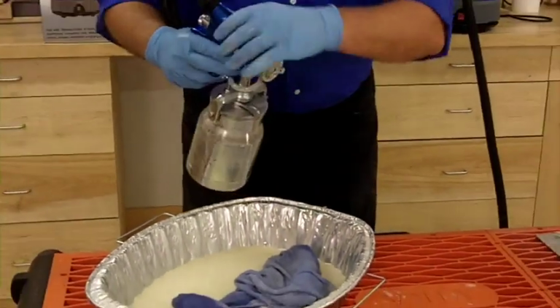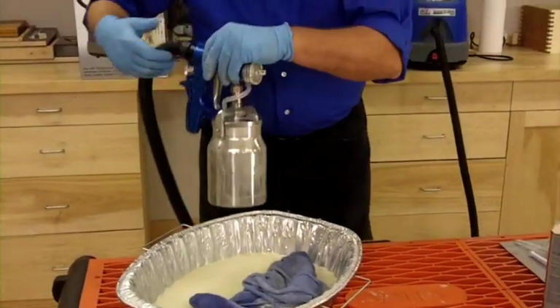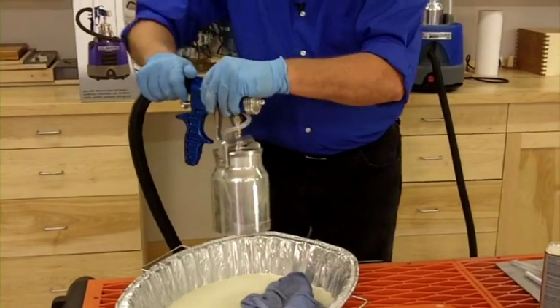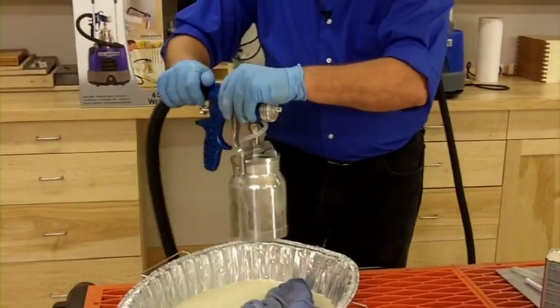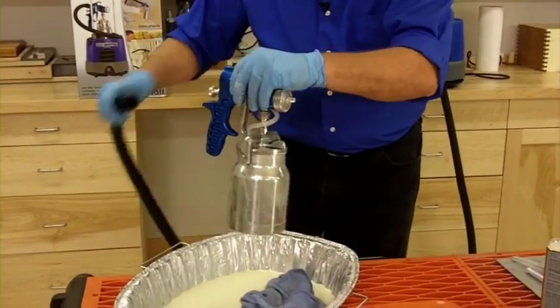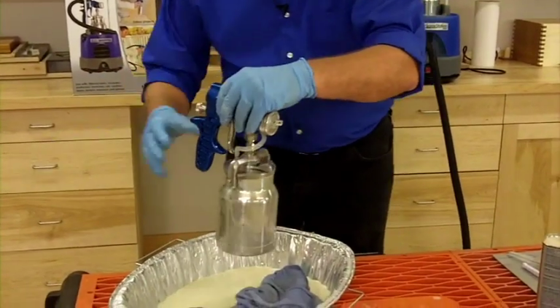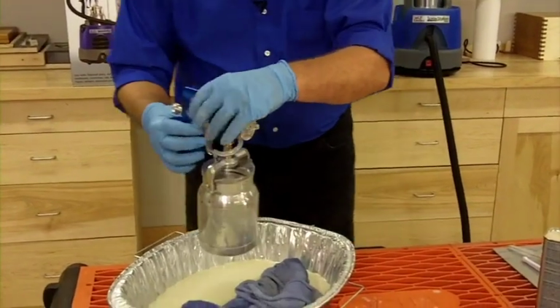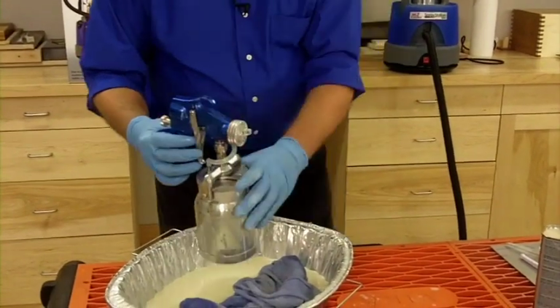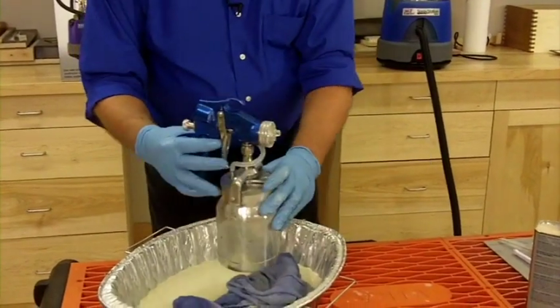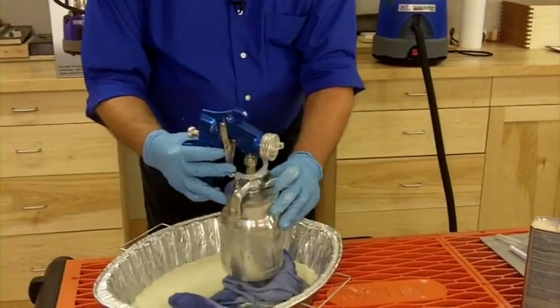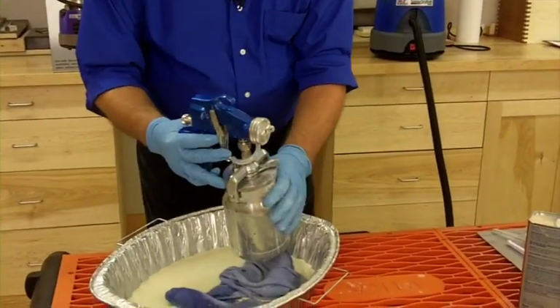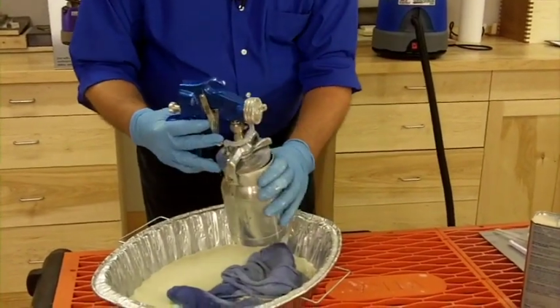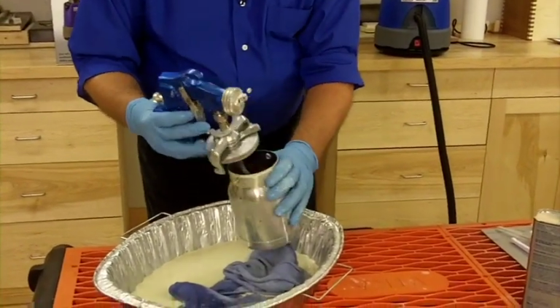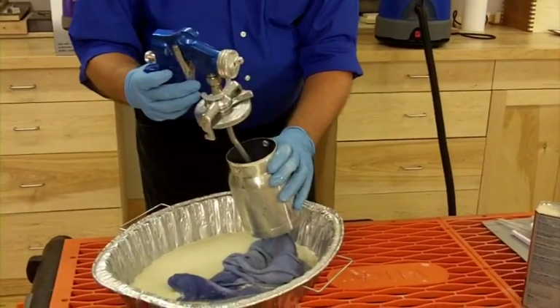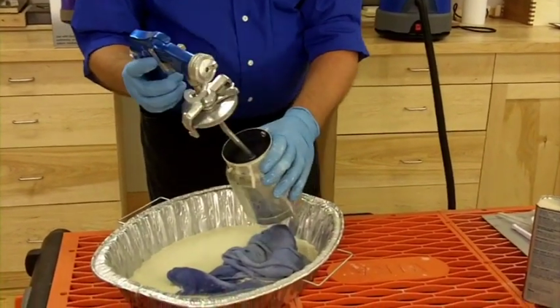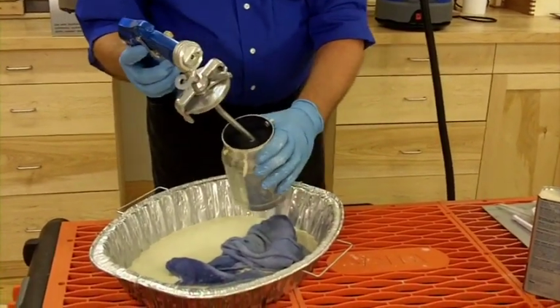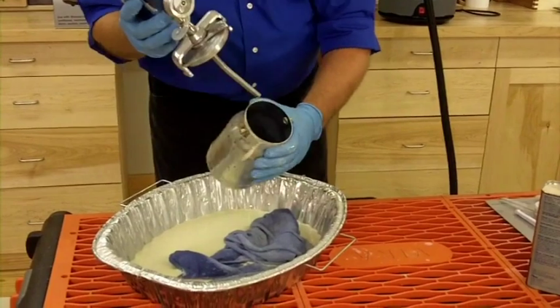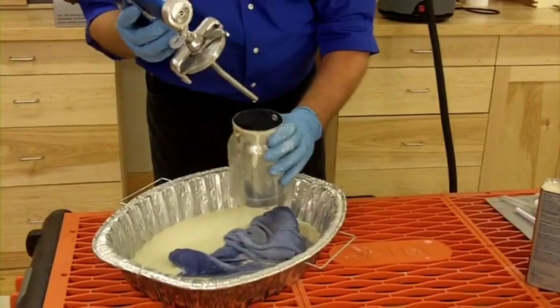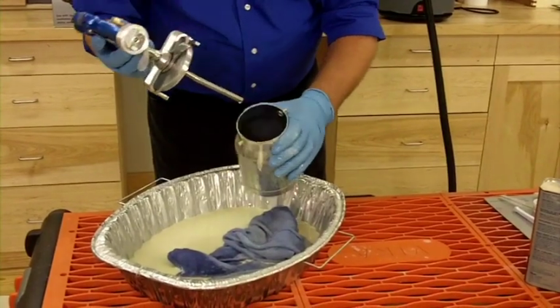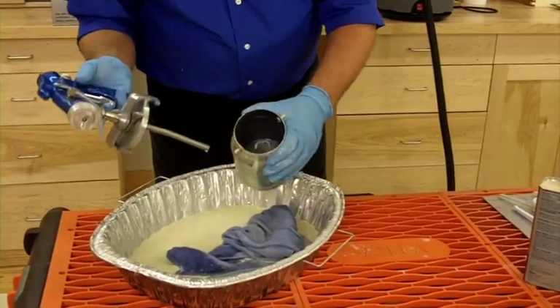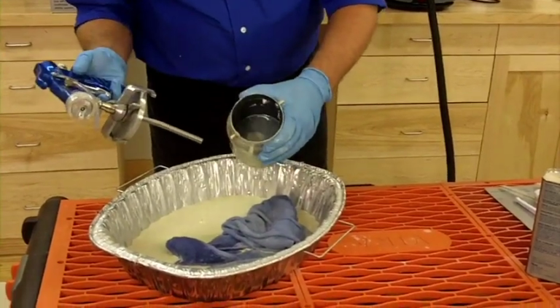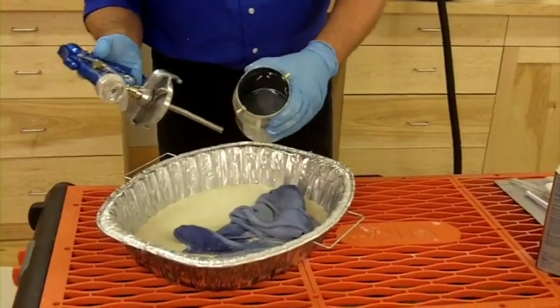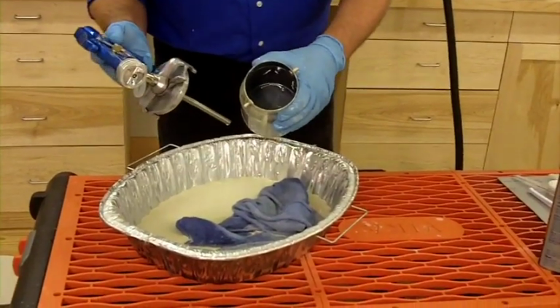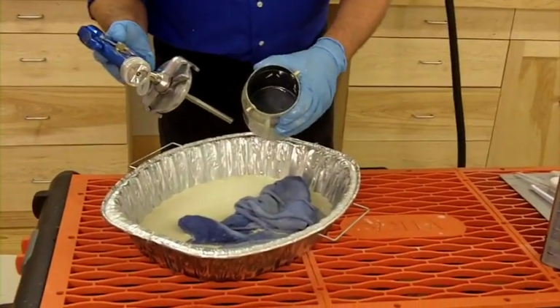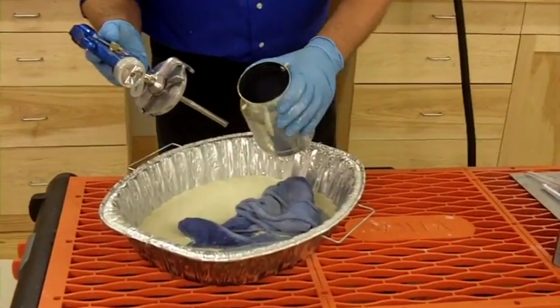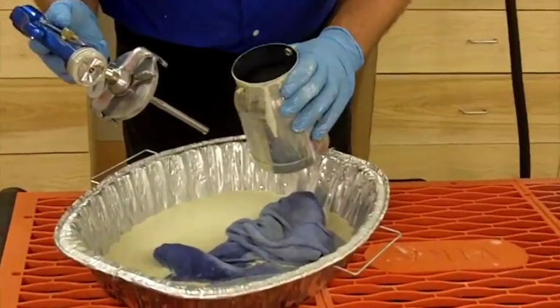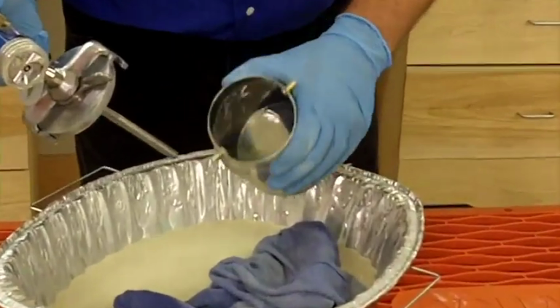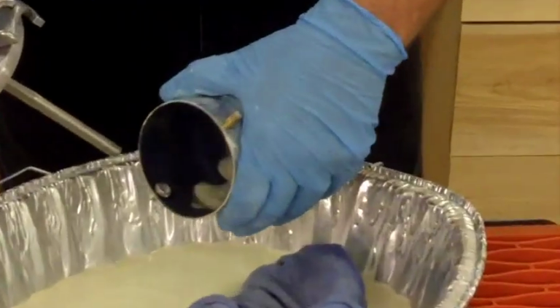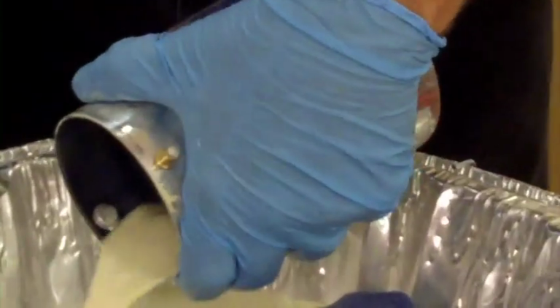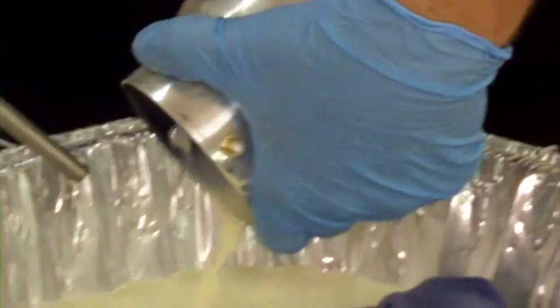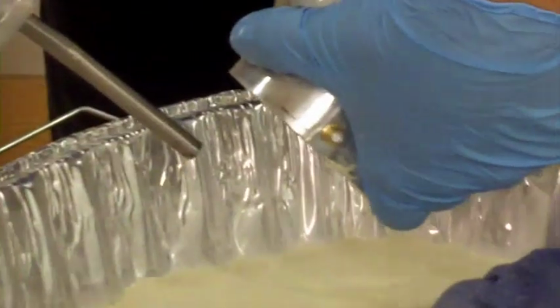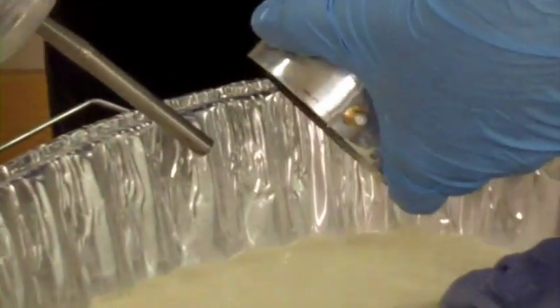I'm going to disconnect my hose and take the cup off the gun. You can see there's a little bit of mineral spirits in the bottom still the color of the paint, so I'm going to pour that out.